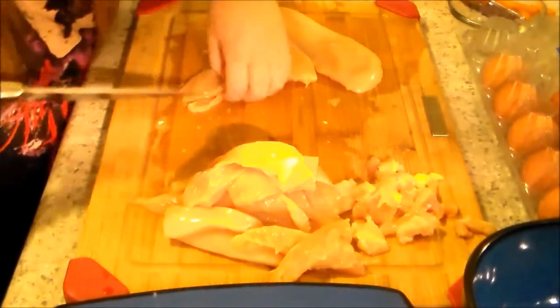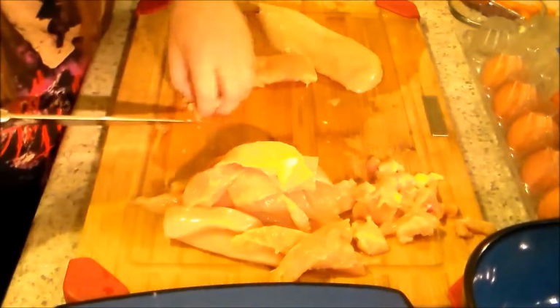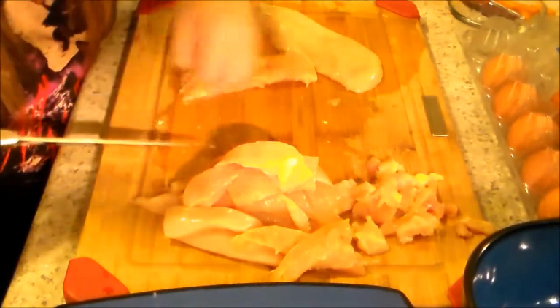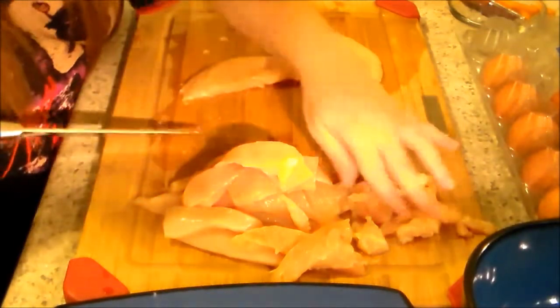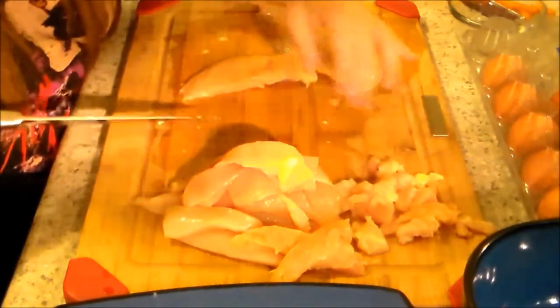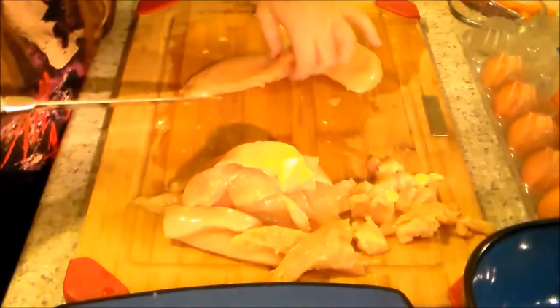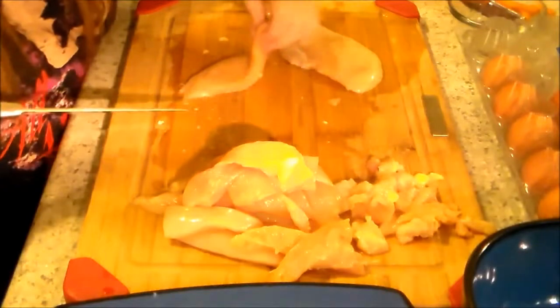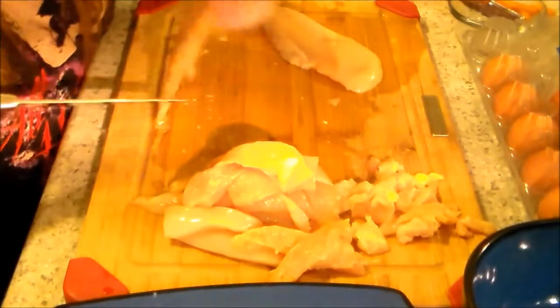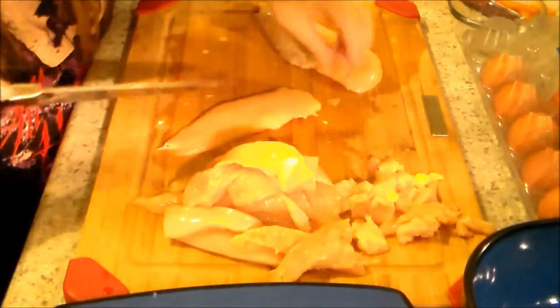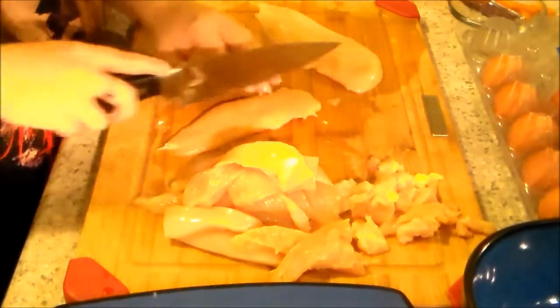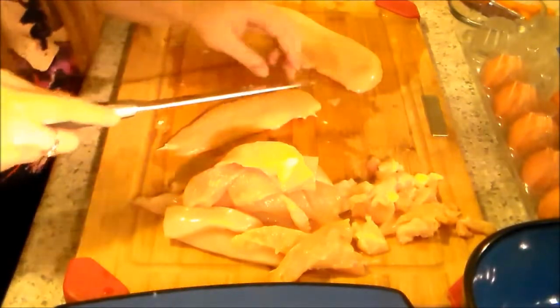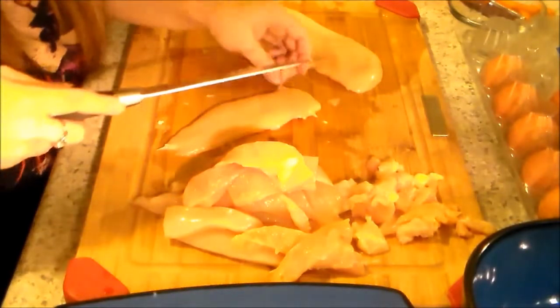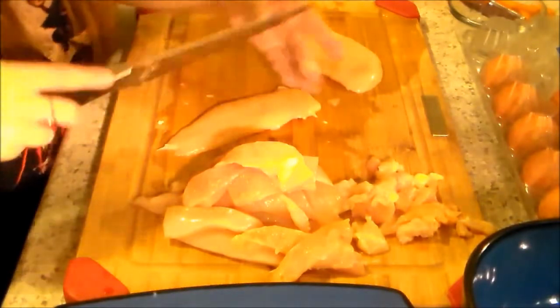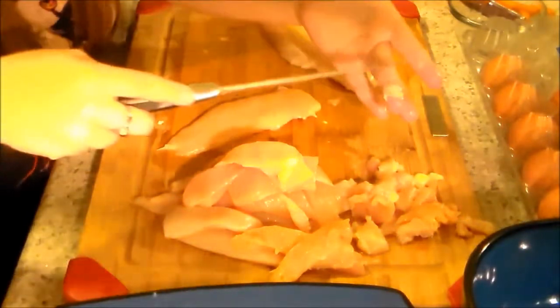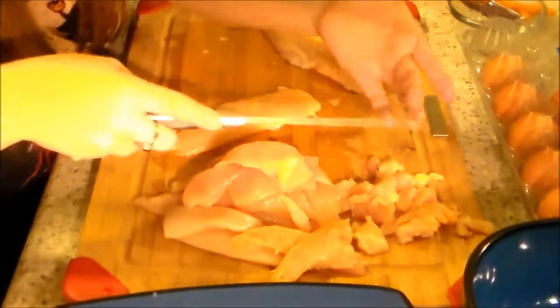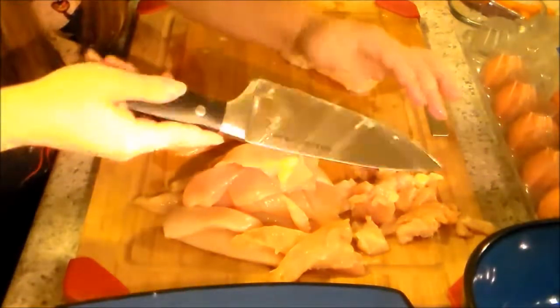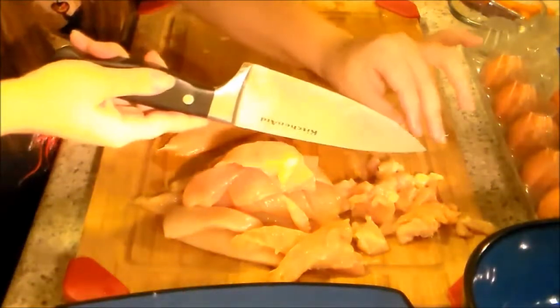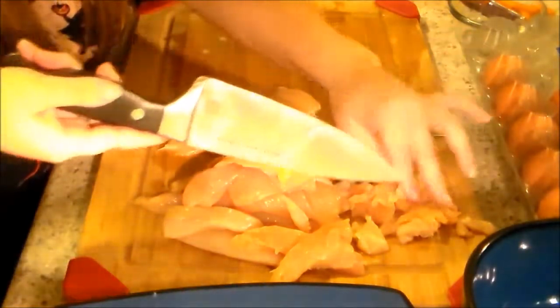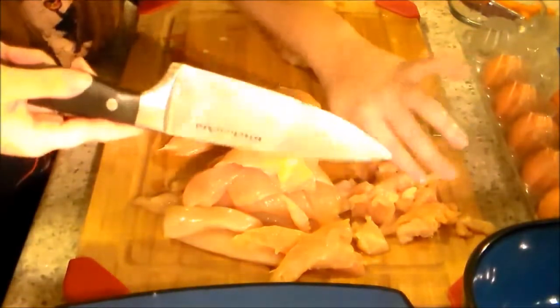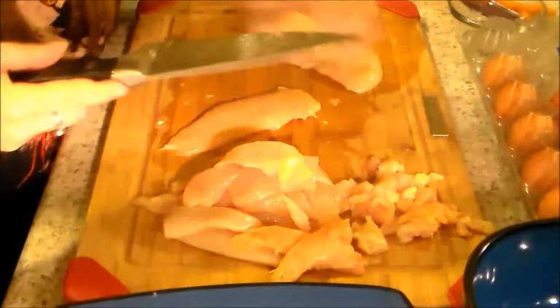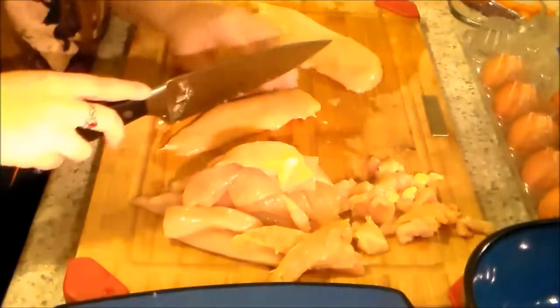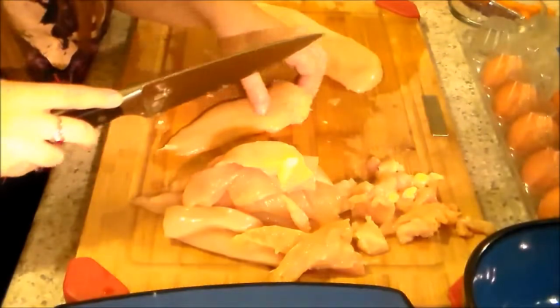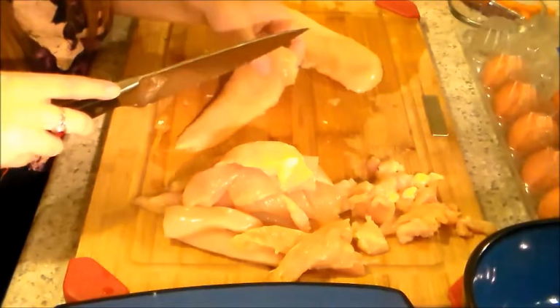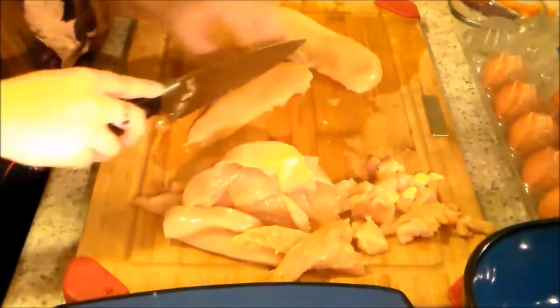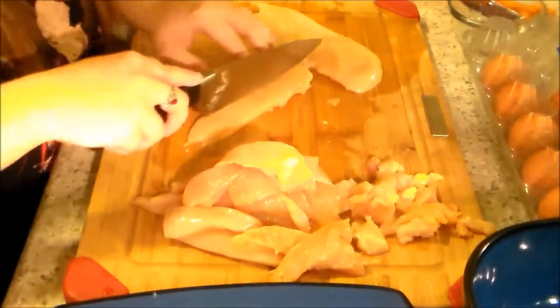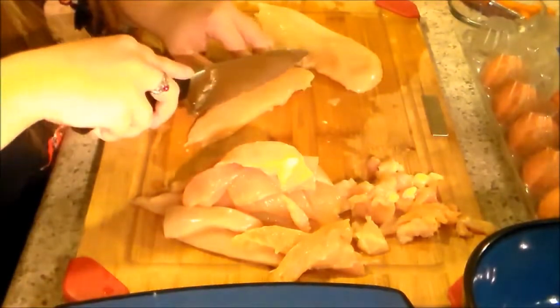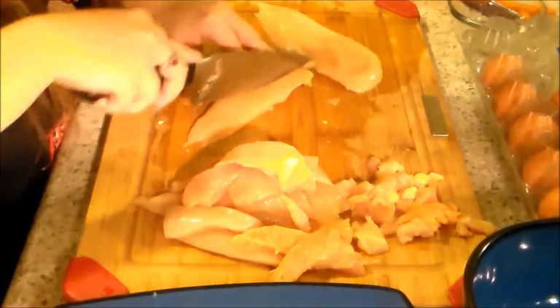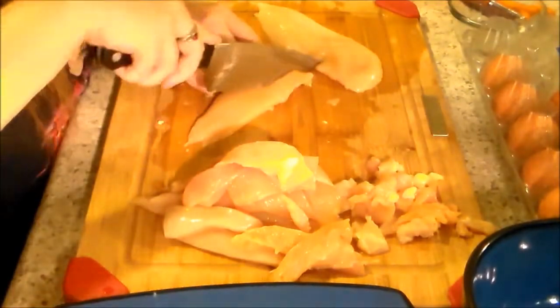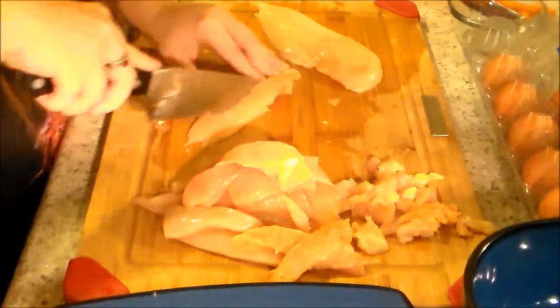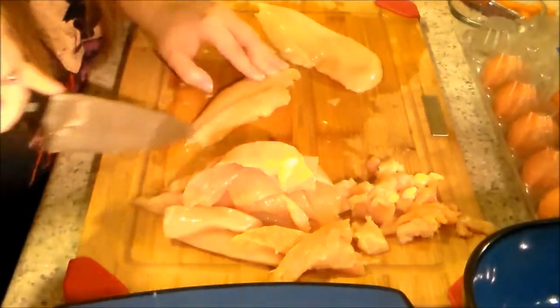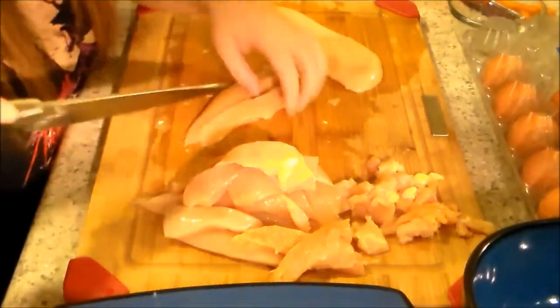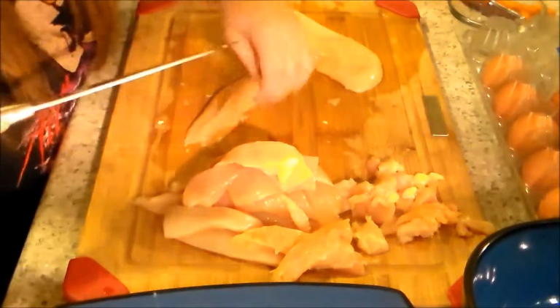I really do like these knives. When I was cutting through the potato with it, it was just easy — it wasn't hard at all. And cutting the chicken isn't hard at all either.